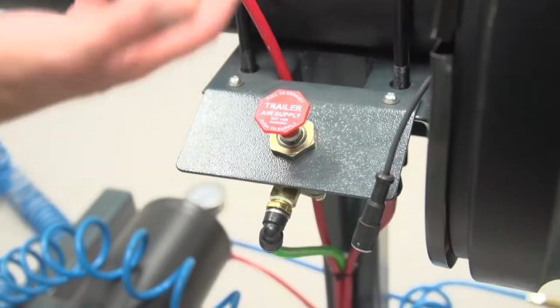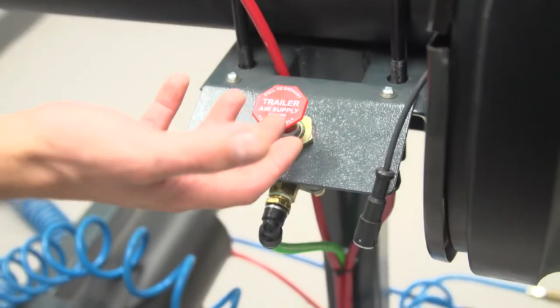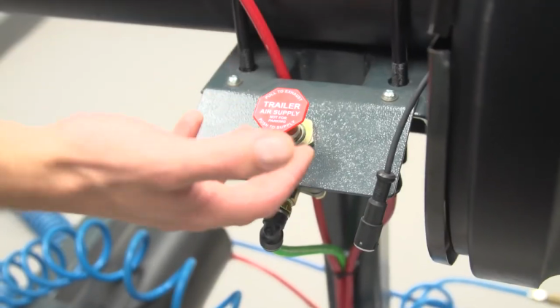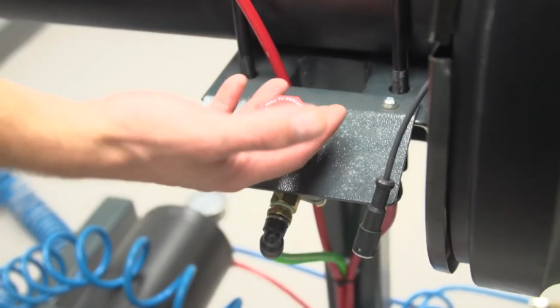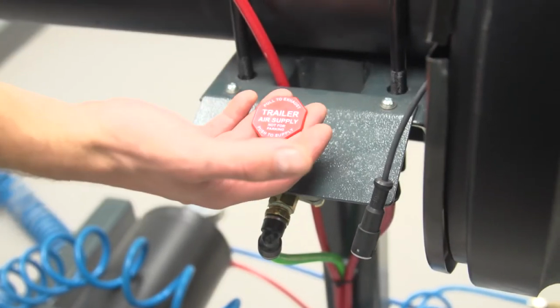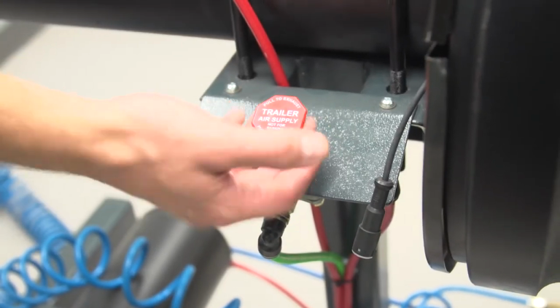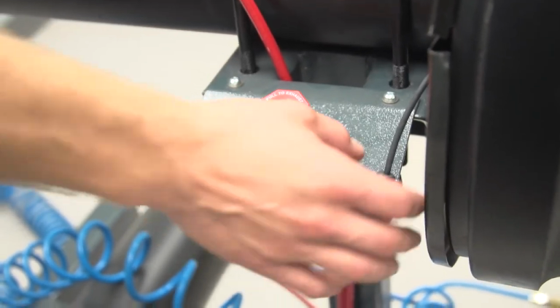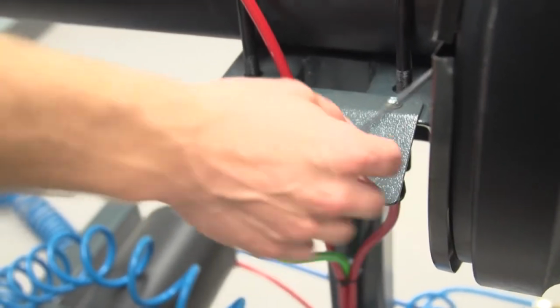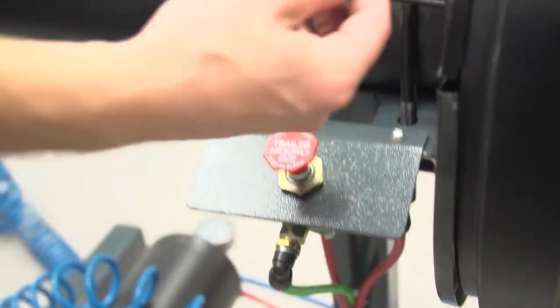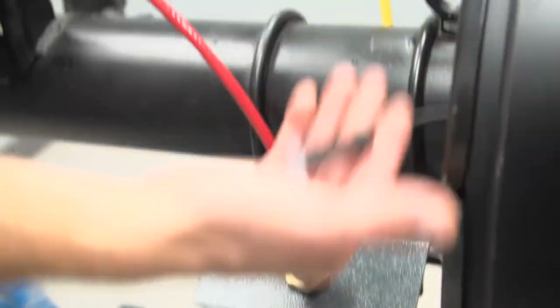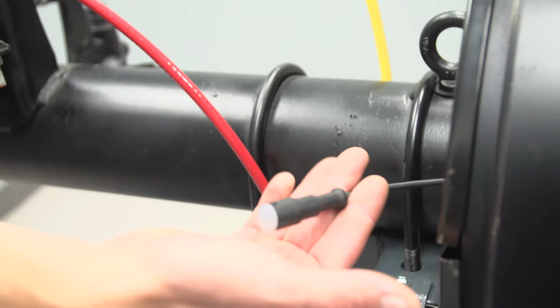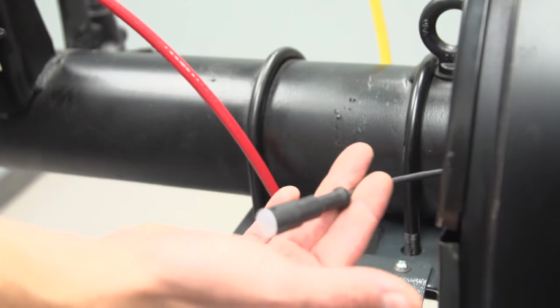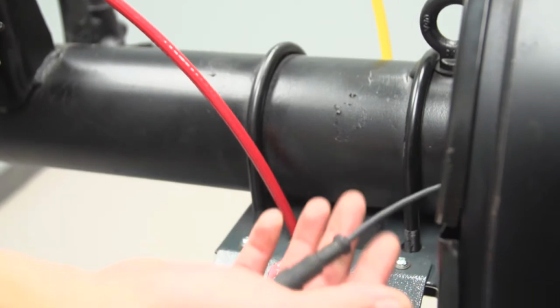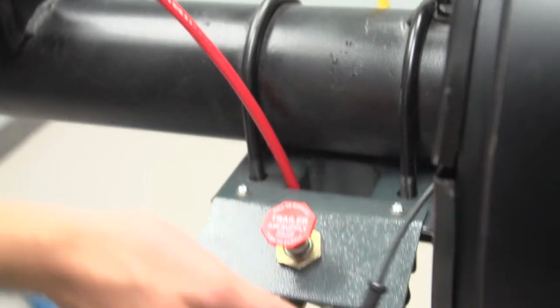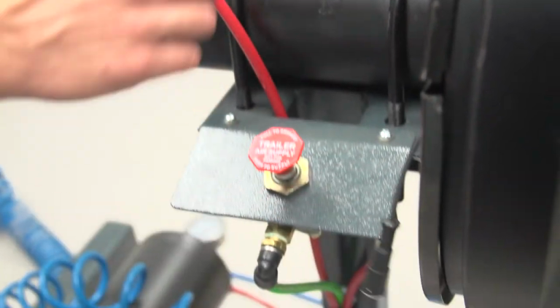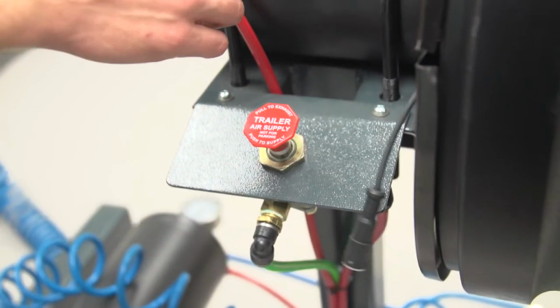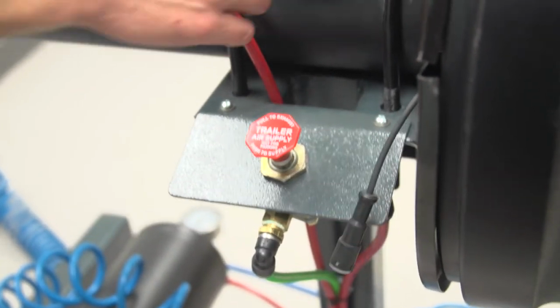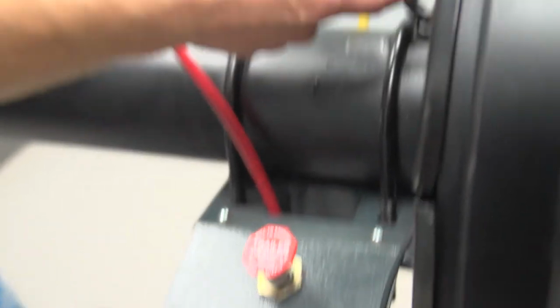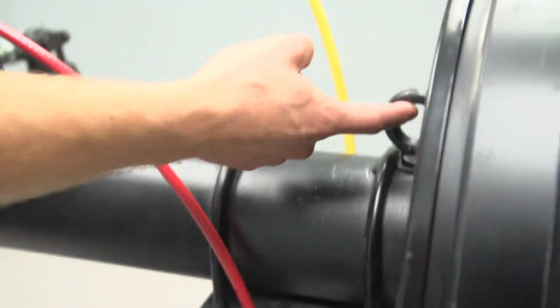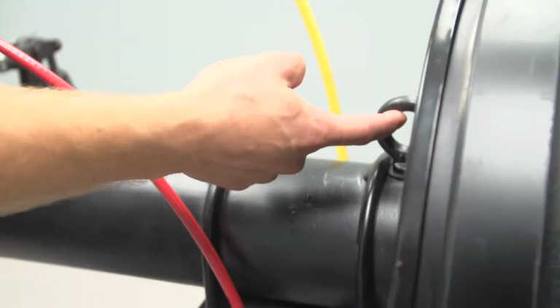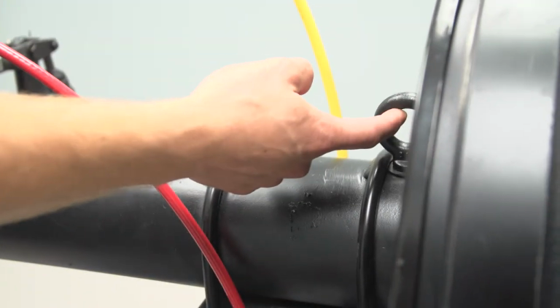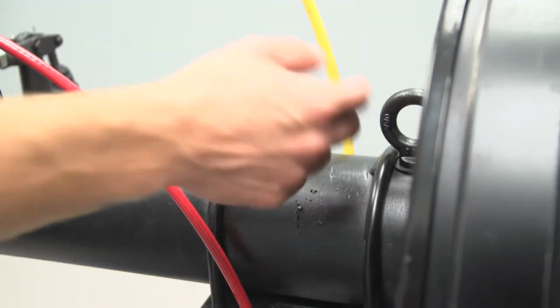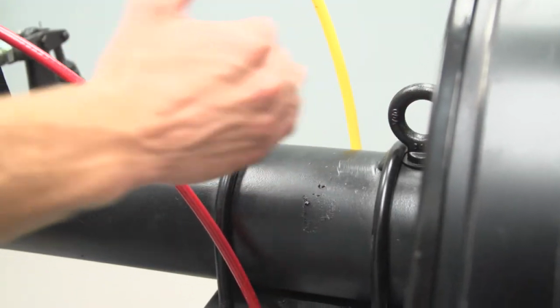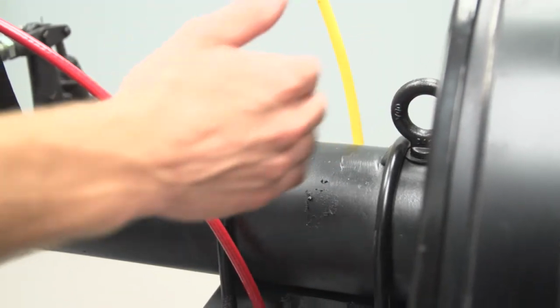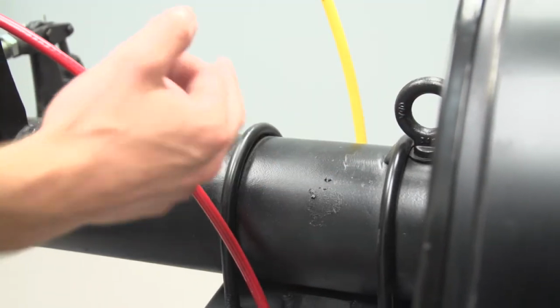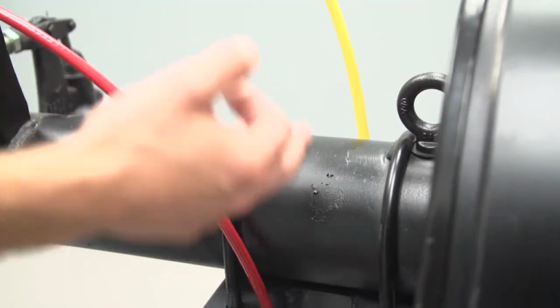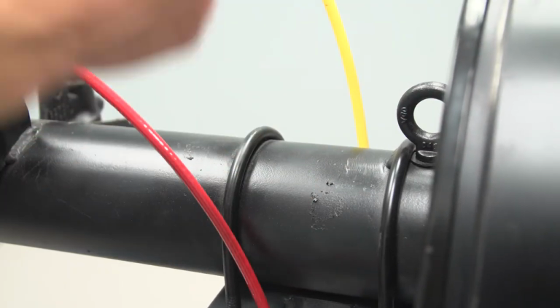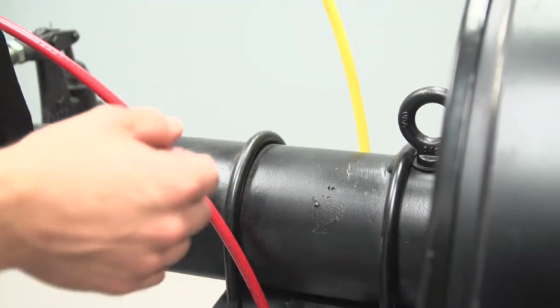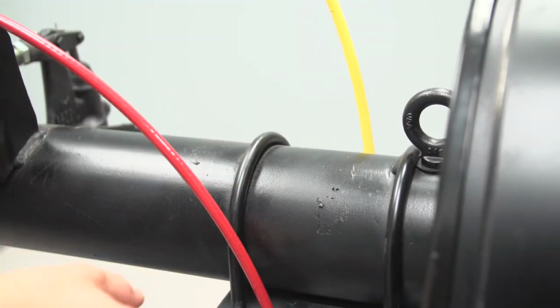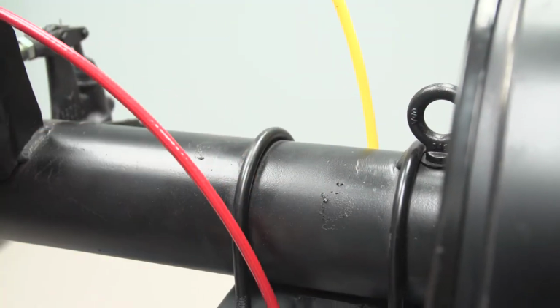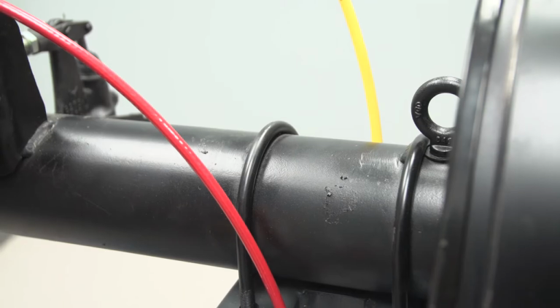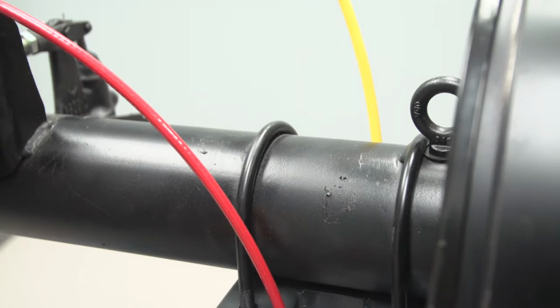We have an air reservoir. Here we have the trailer air supply and we also have the ABS sensor. We've also got a lifting point that is balanced so you can lift this with a forklift or chain block.